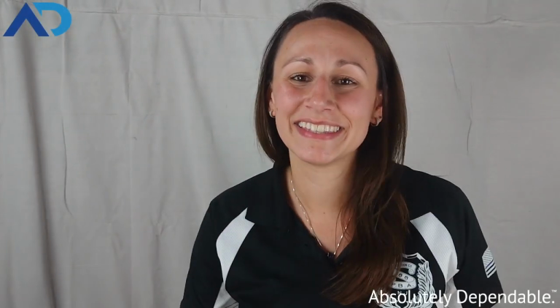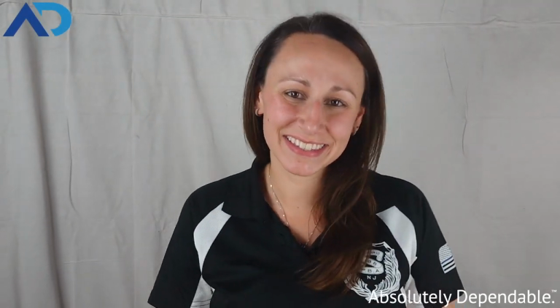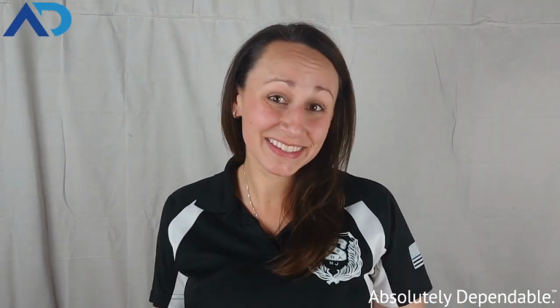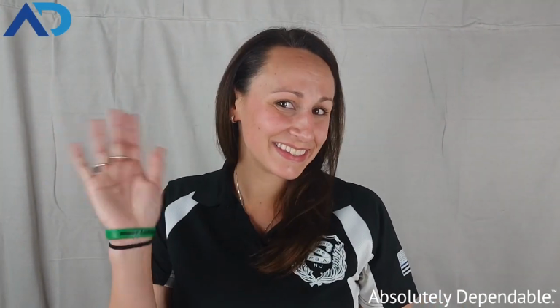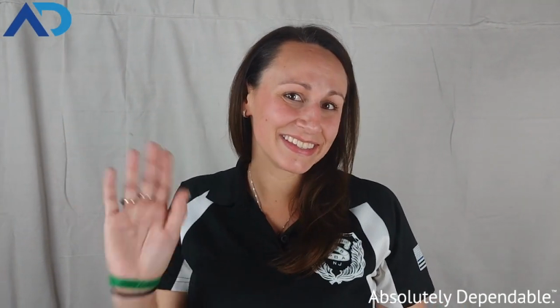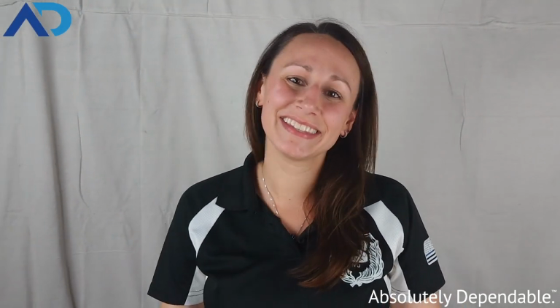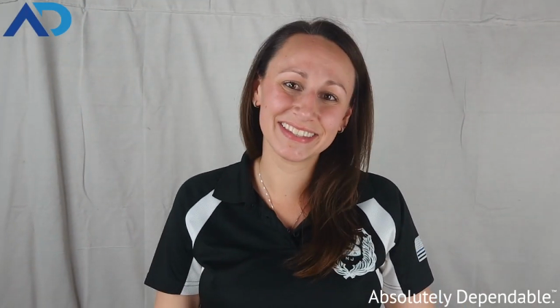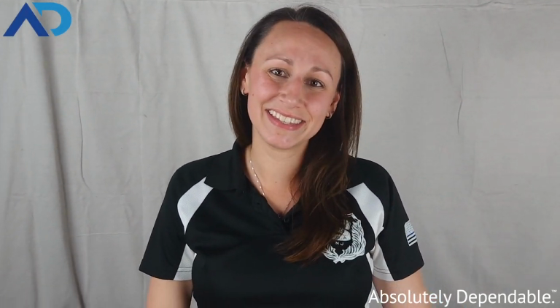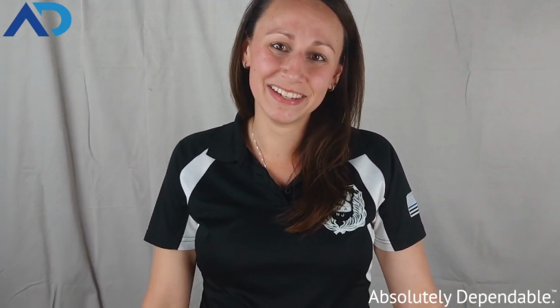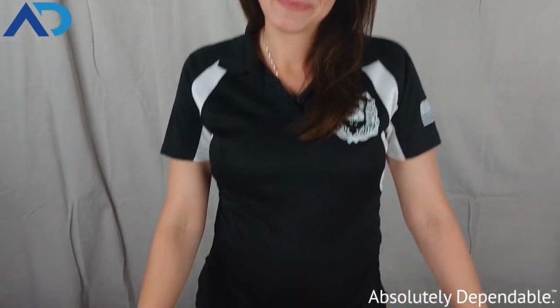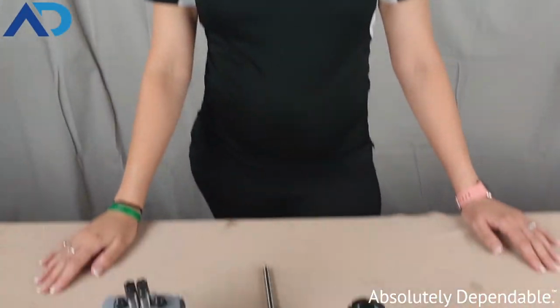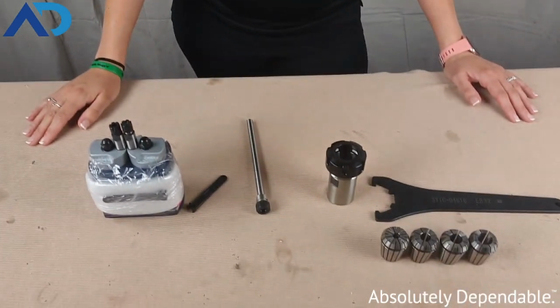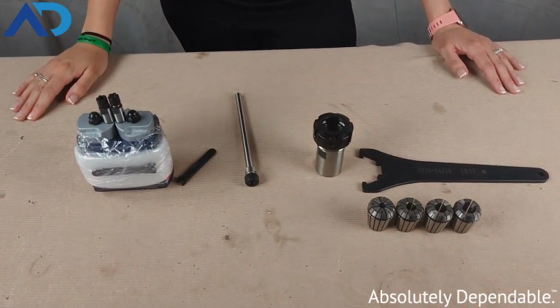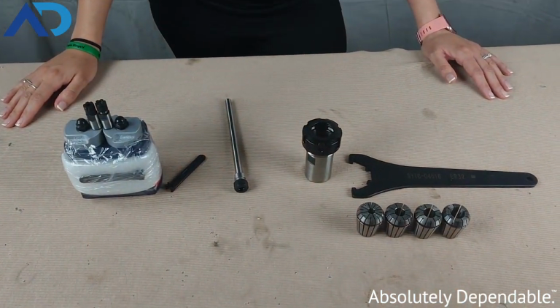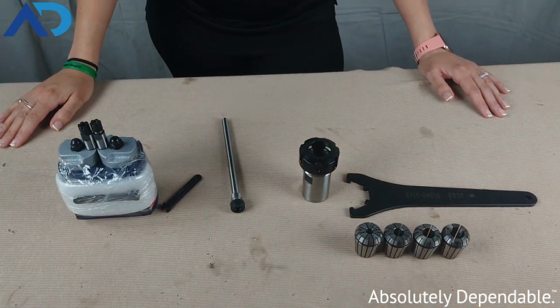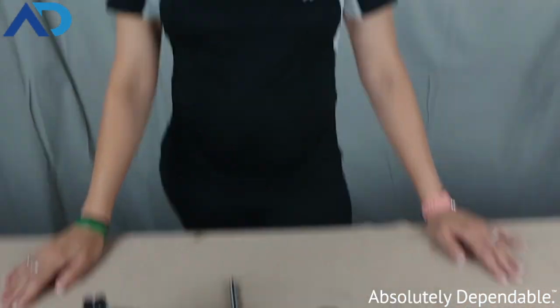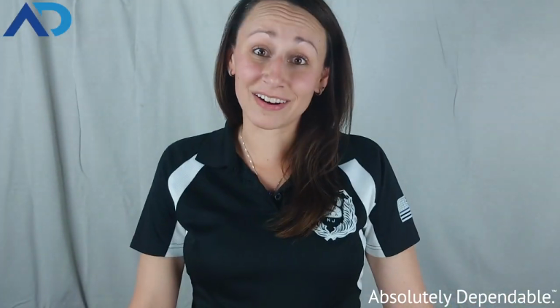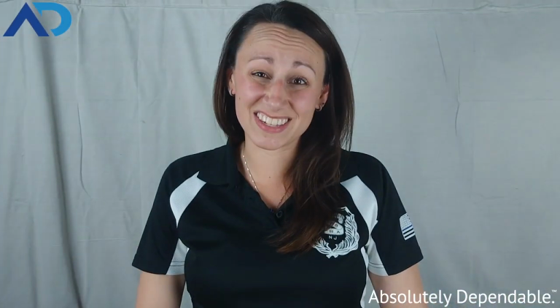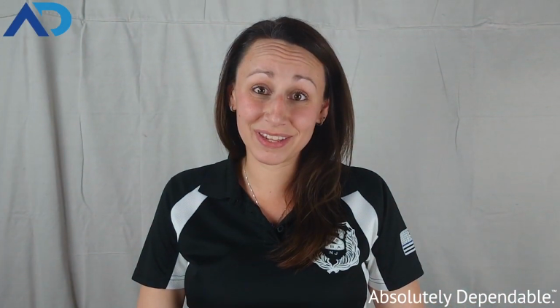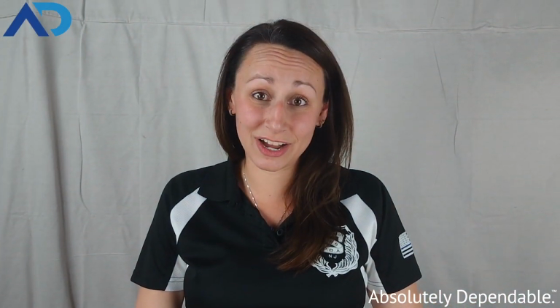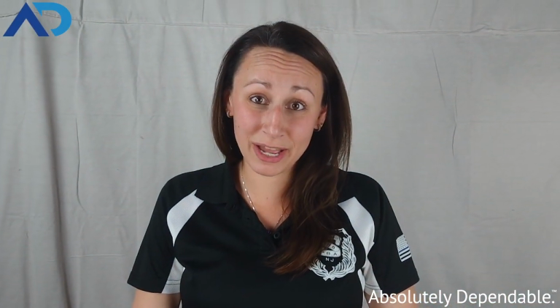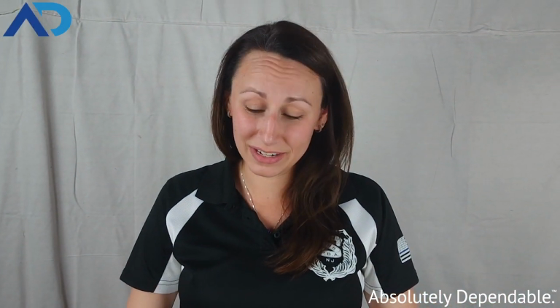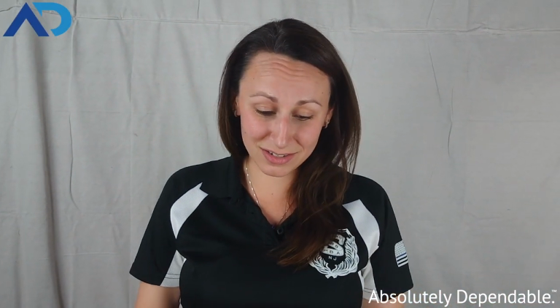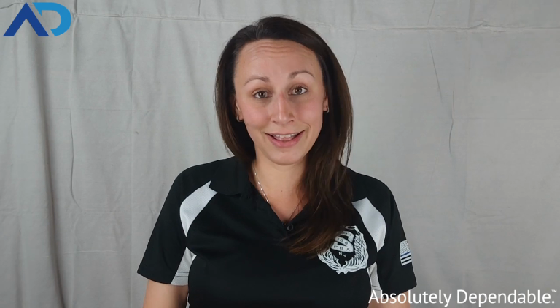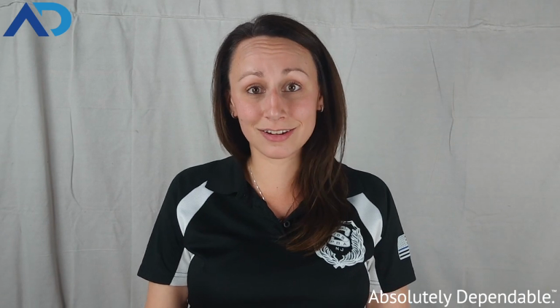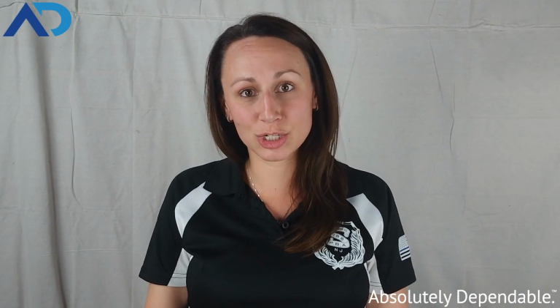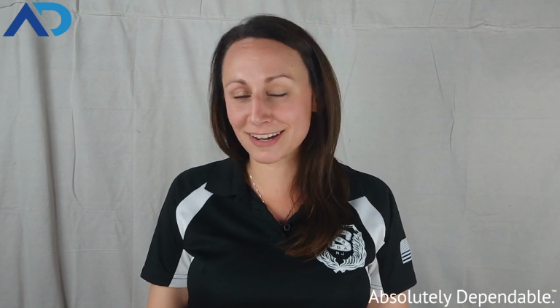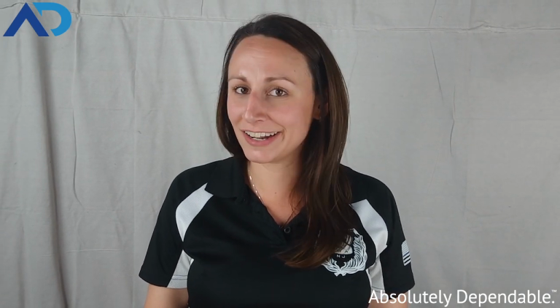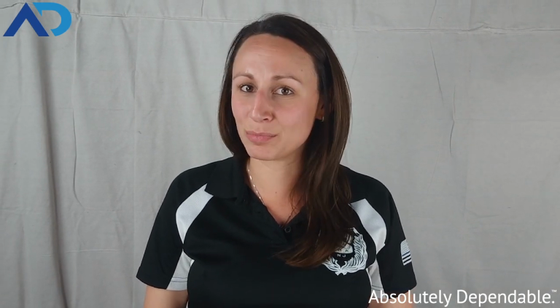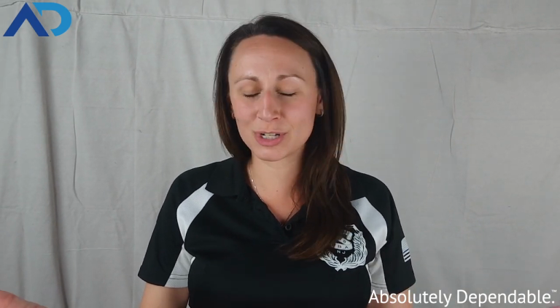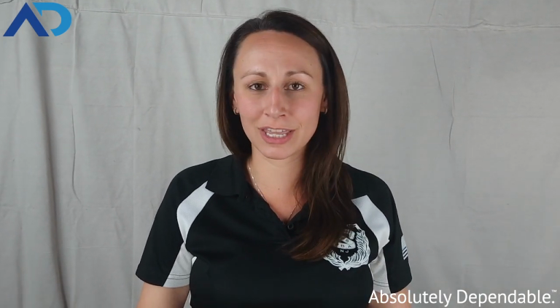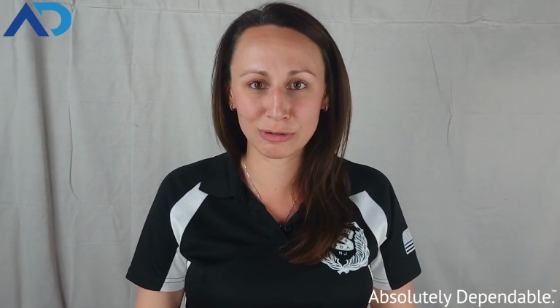Hey everyone, this is Rachel from AutoDrill. She's part of the sales team here and she's going to talk to you about collets, collet chucks, collet nuts, and pretty much everything in between.